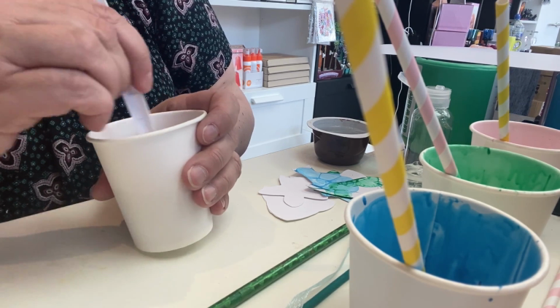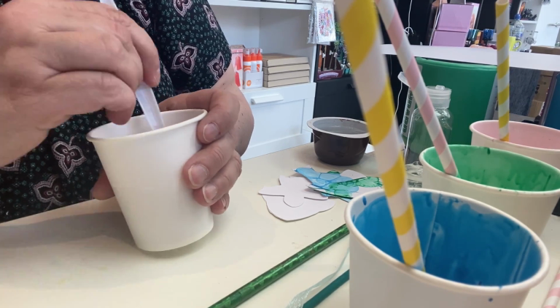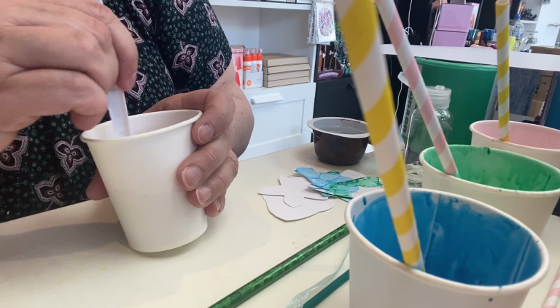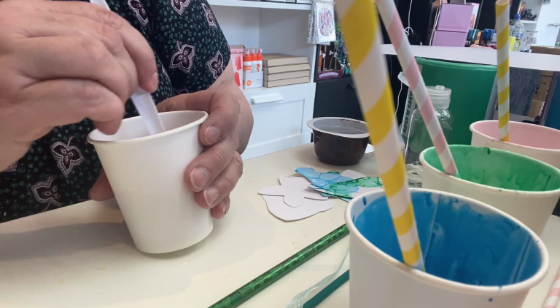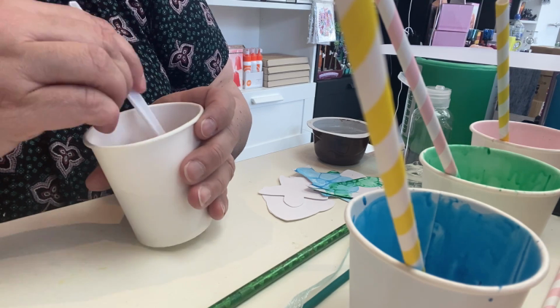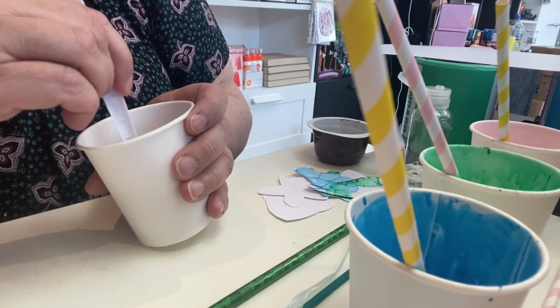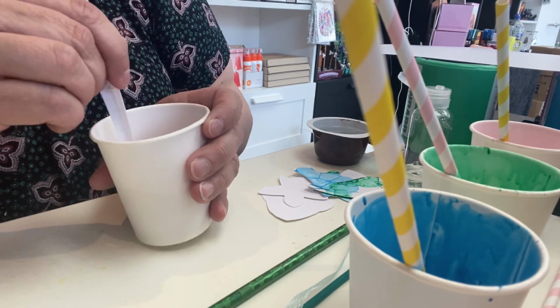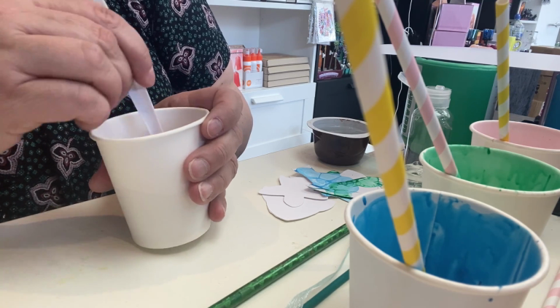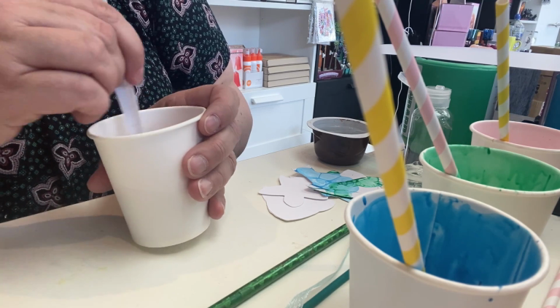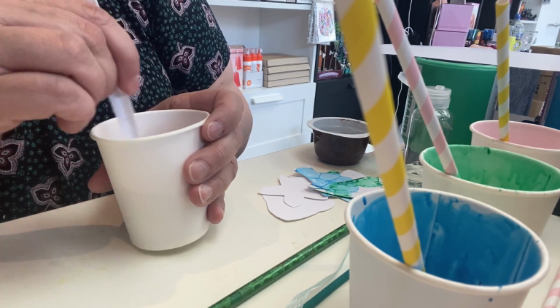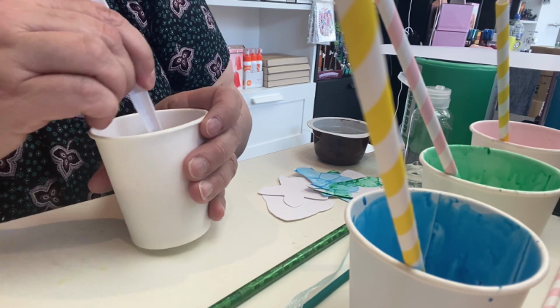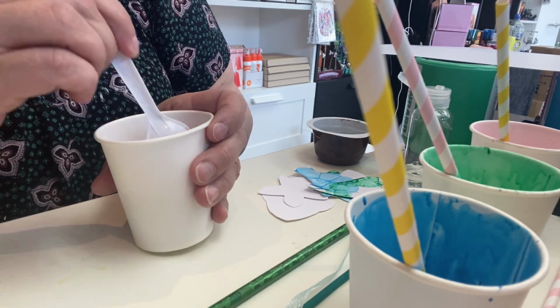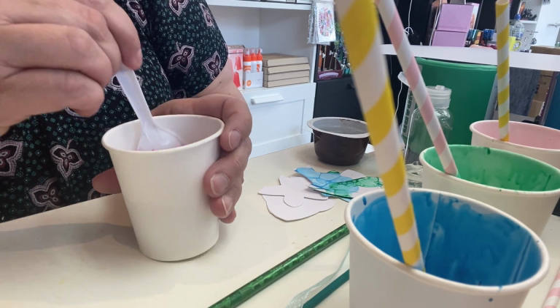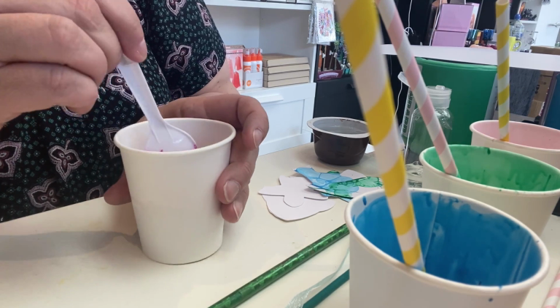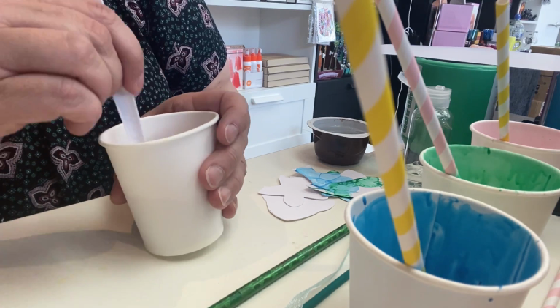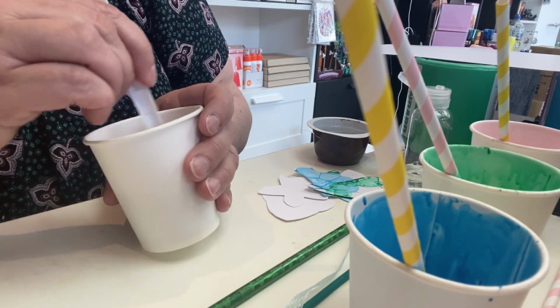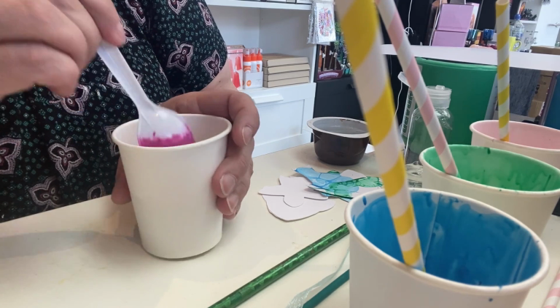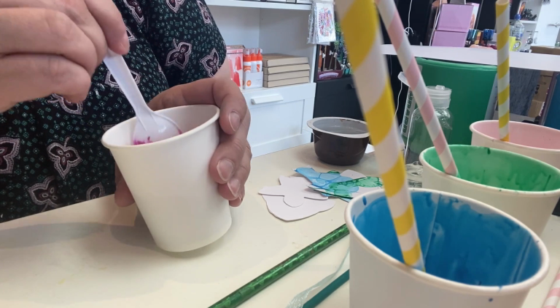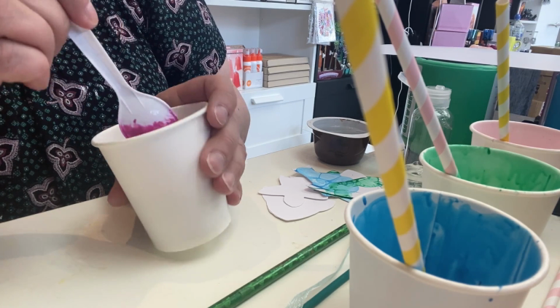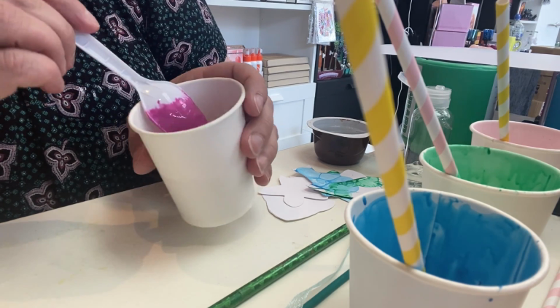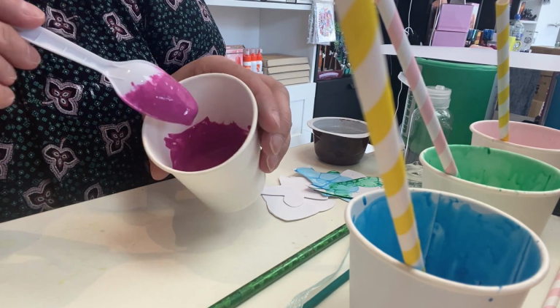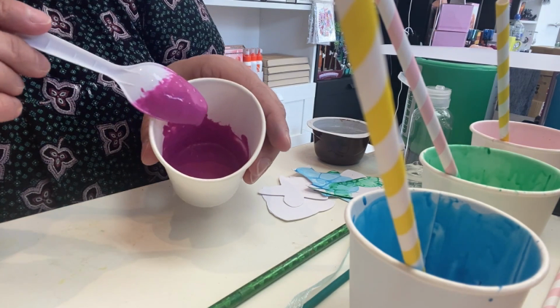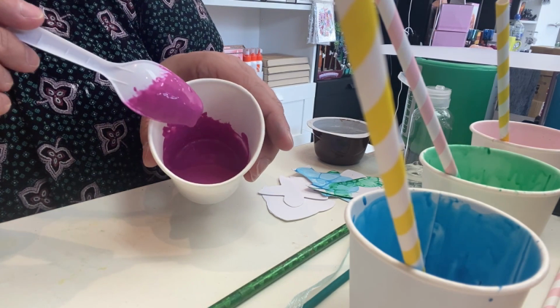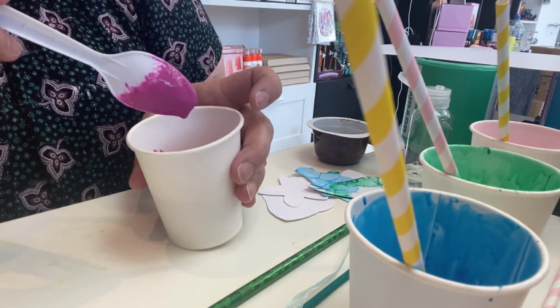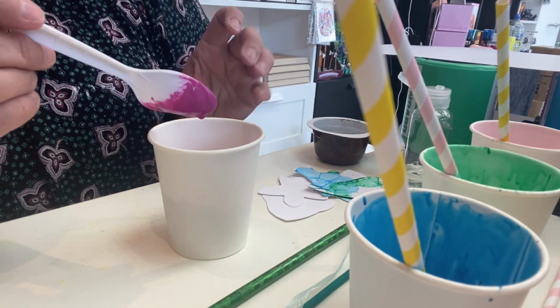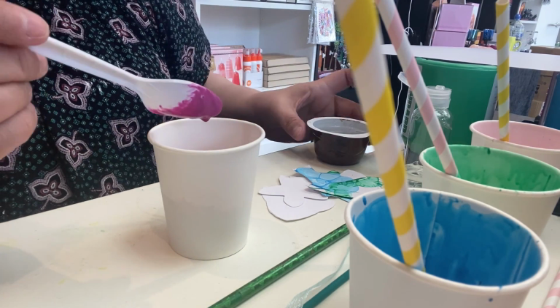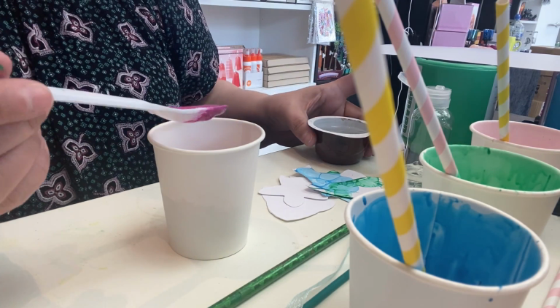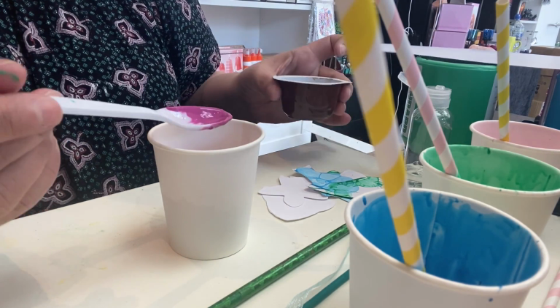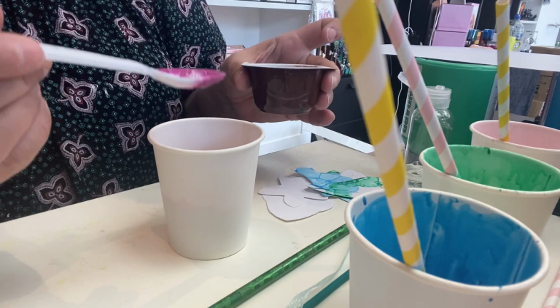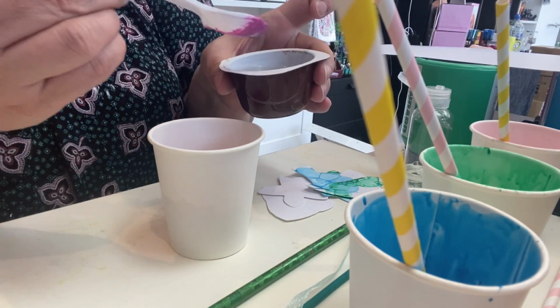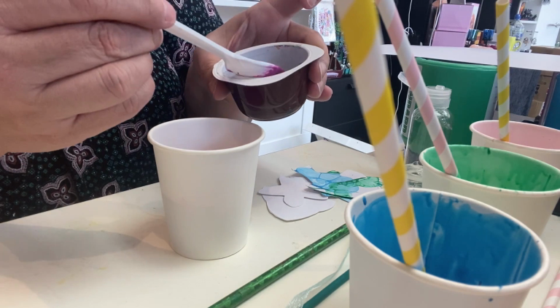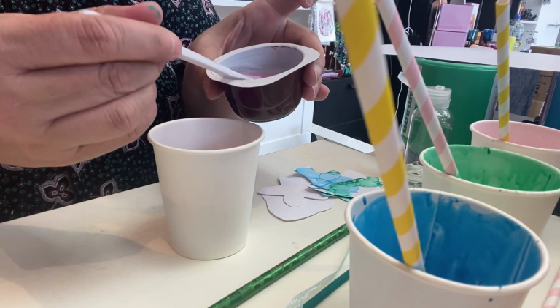If the paint is still in lumps, you're not going to have as much colour in your bubbles and it won't look as nice. So once you've mixed that in, if it's too thick to blow bubbles, you need to add a spoon of water.